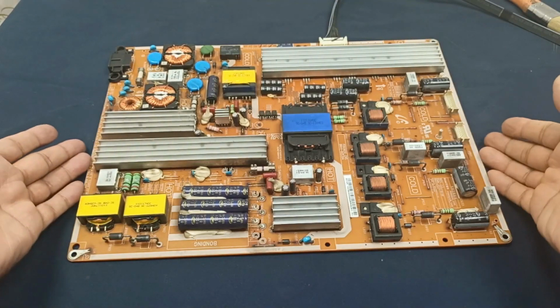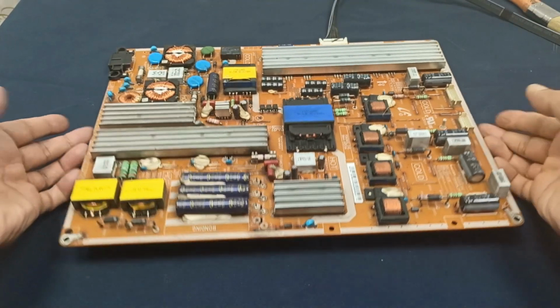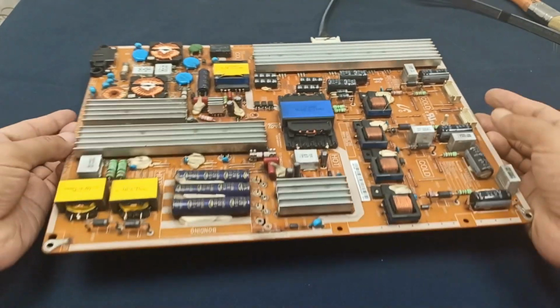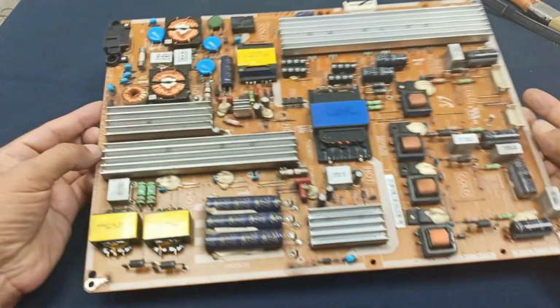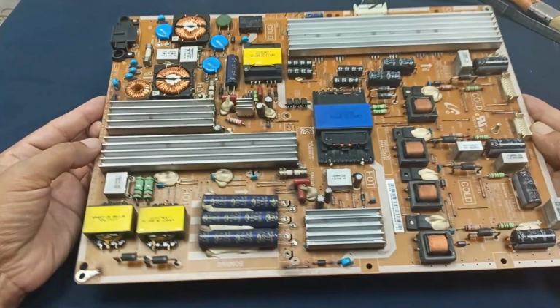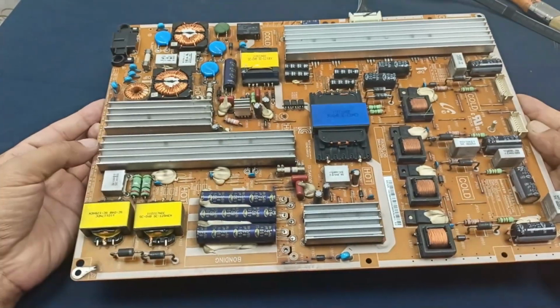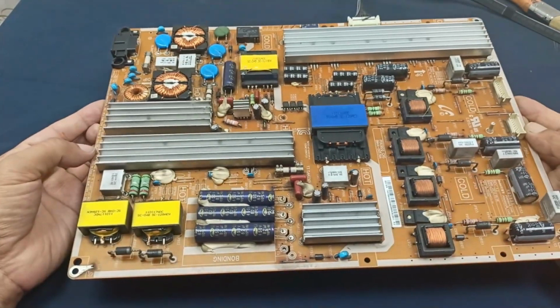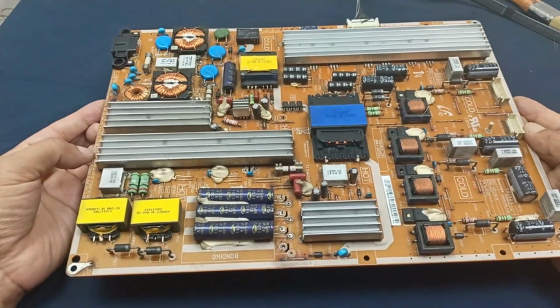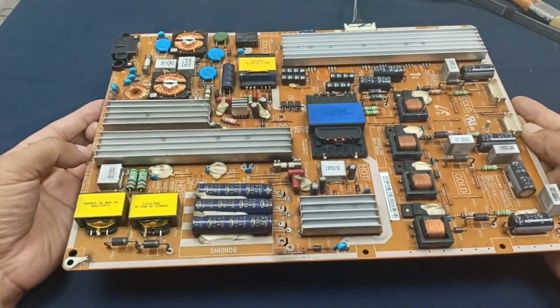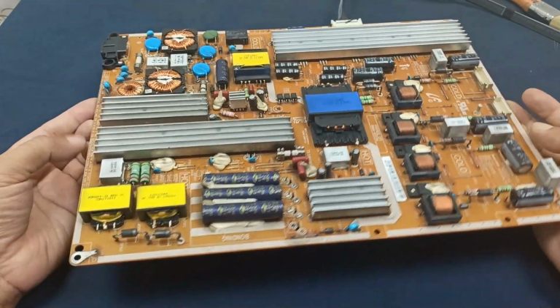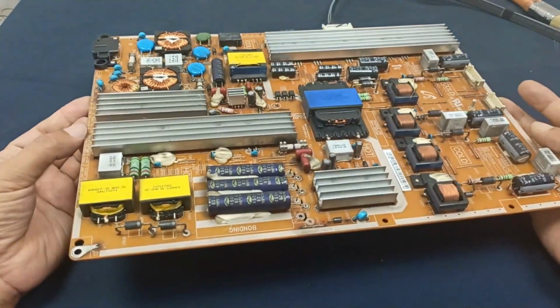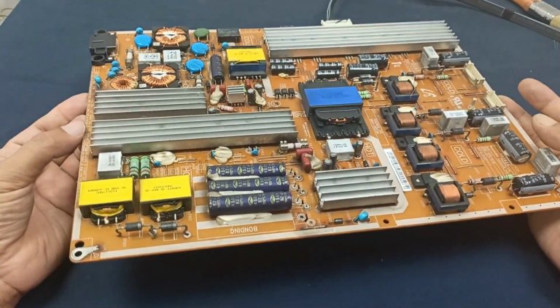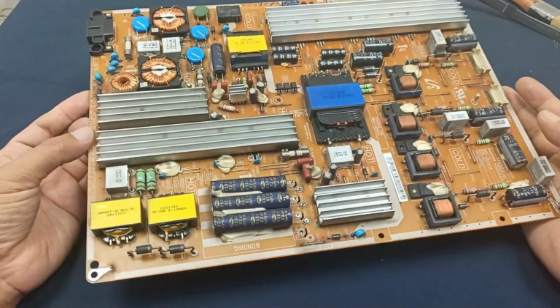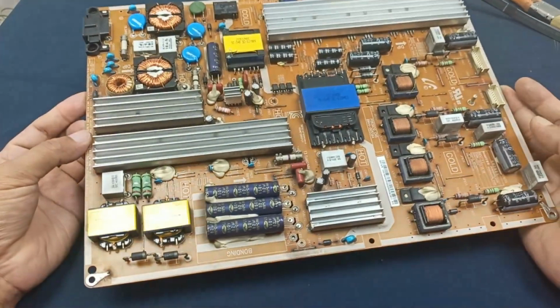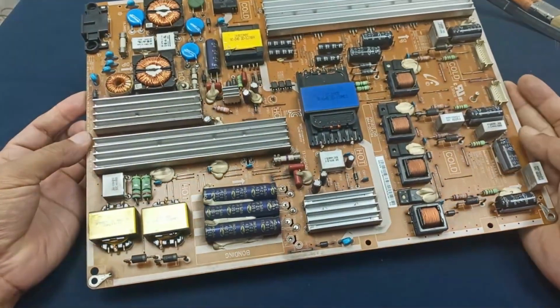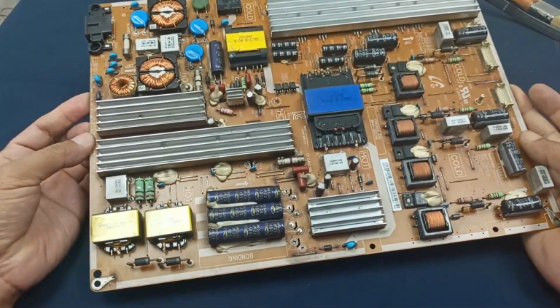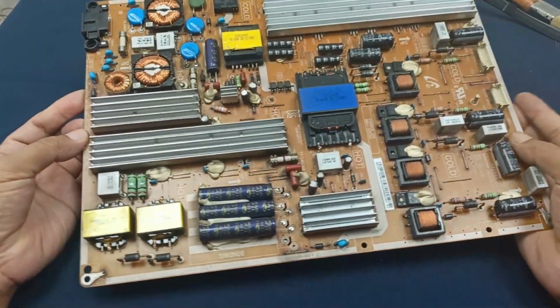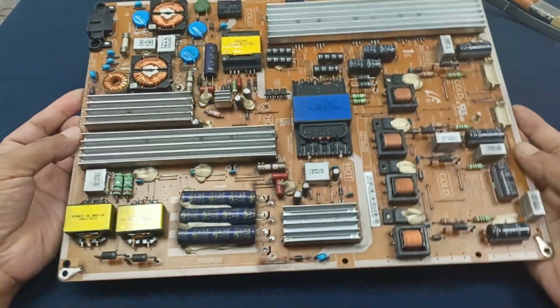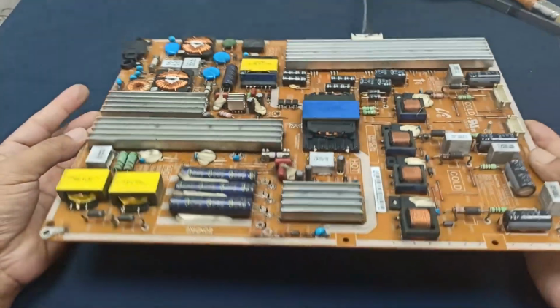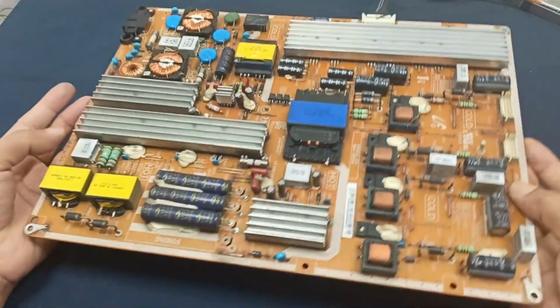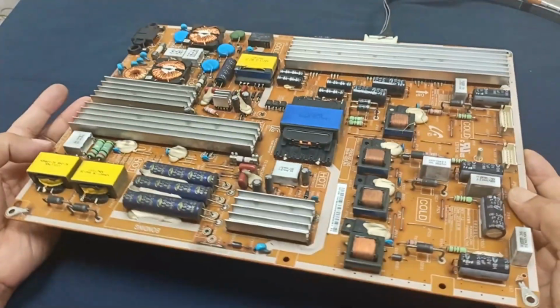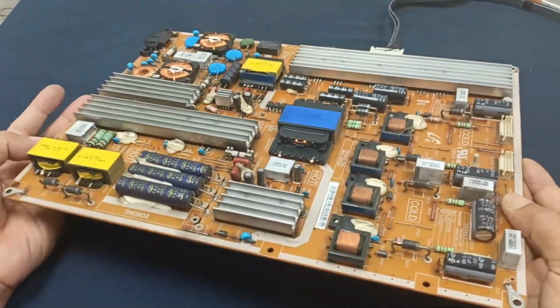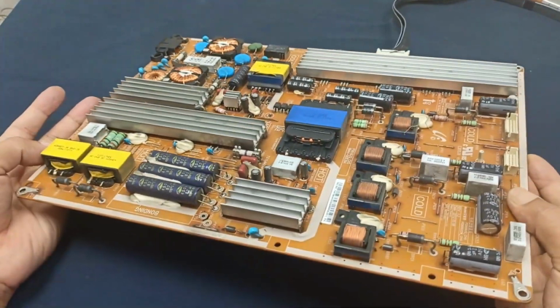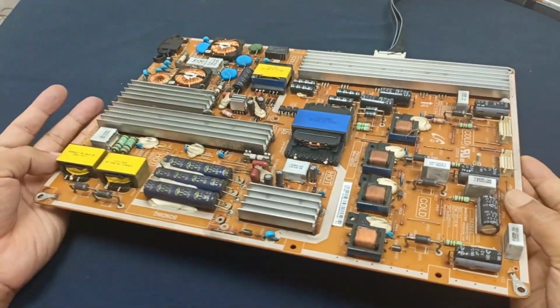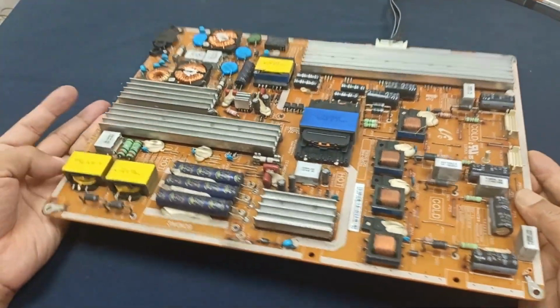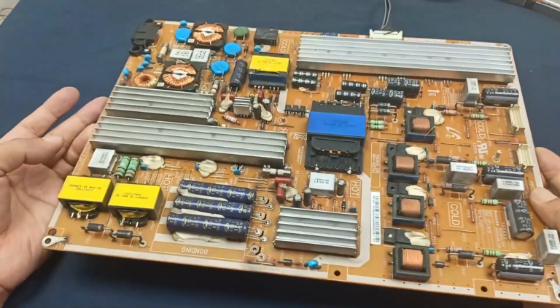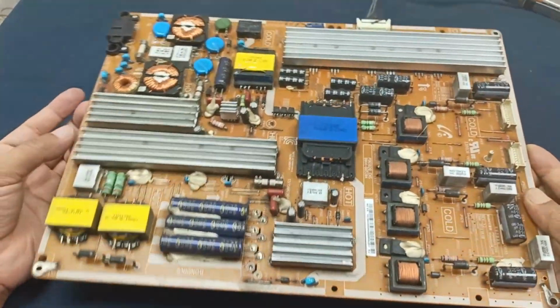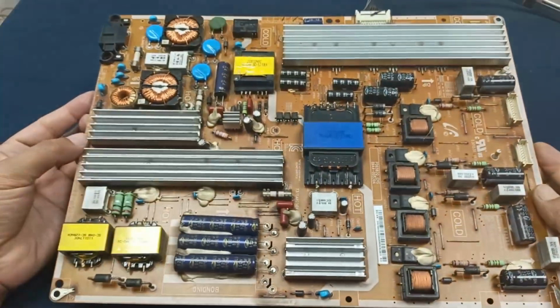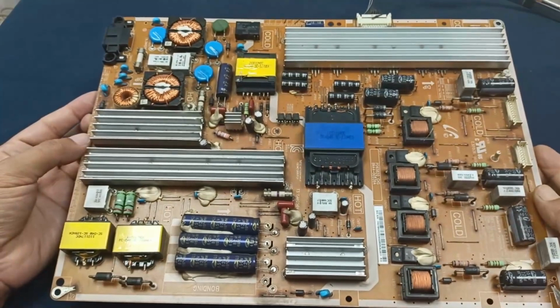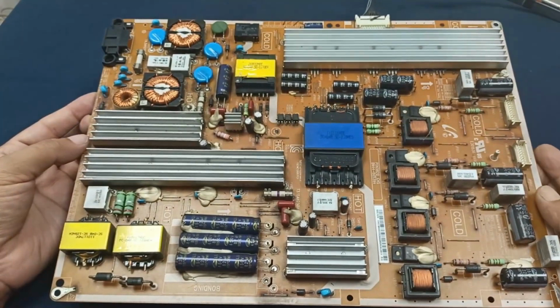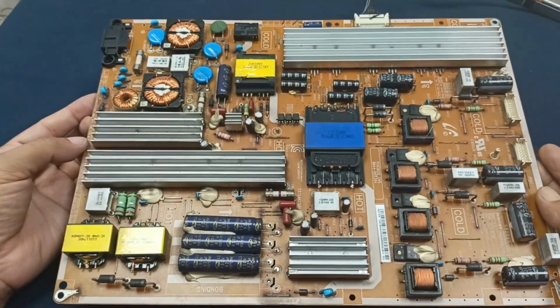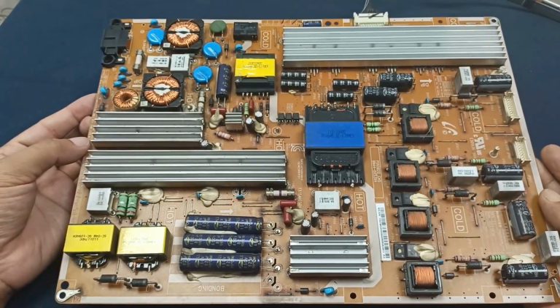Today I have a Samsung TV power supply — this is the 65-inch TV power supply, and as you can see it is very big. This power supply is not turning on.